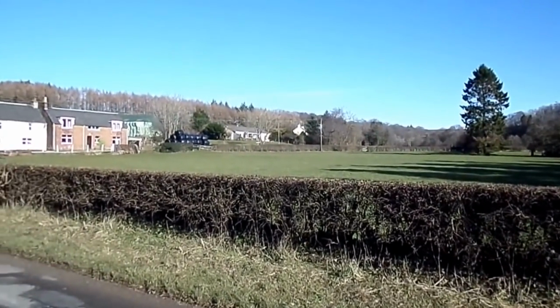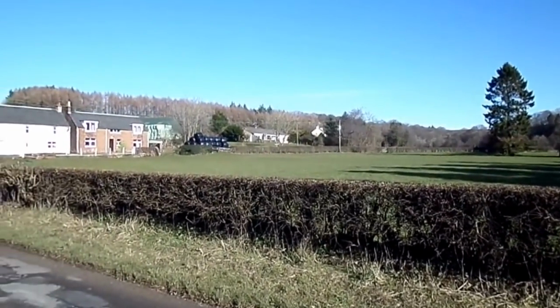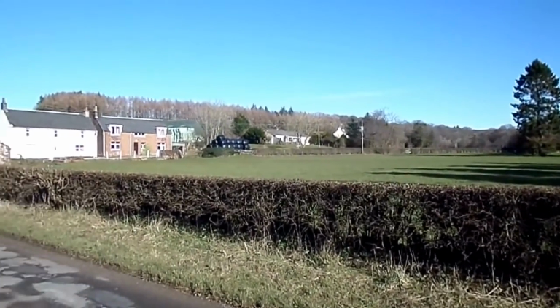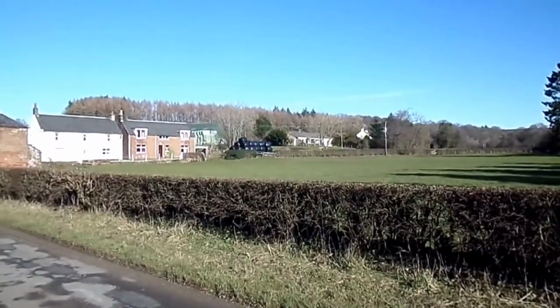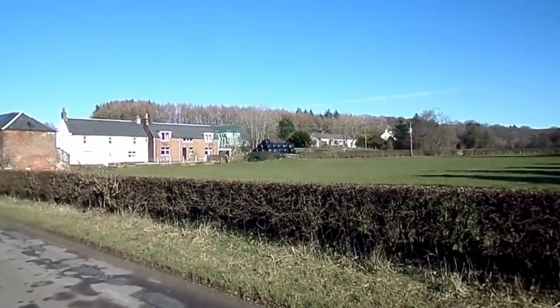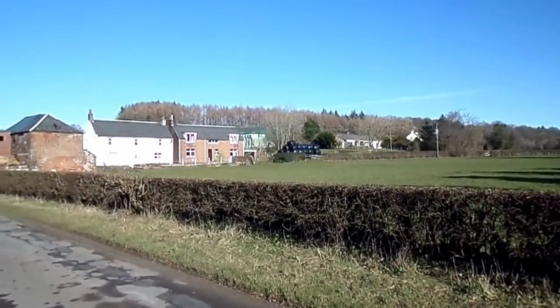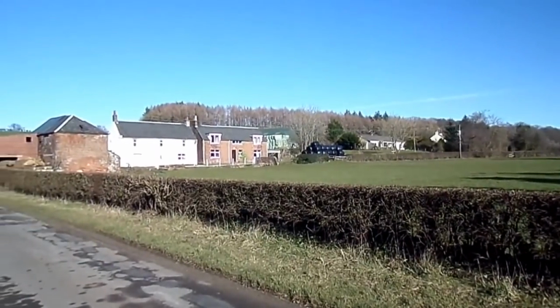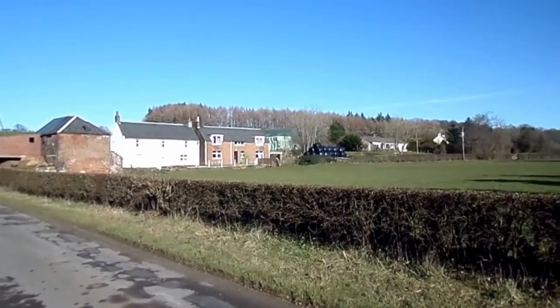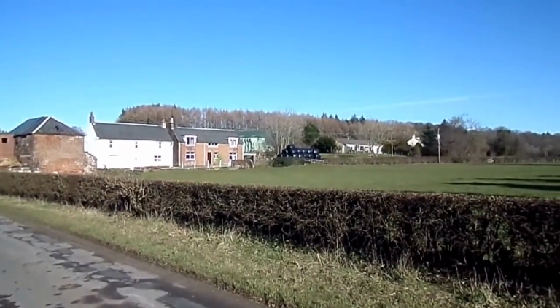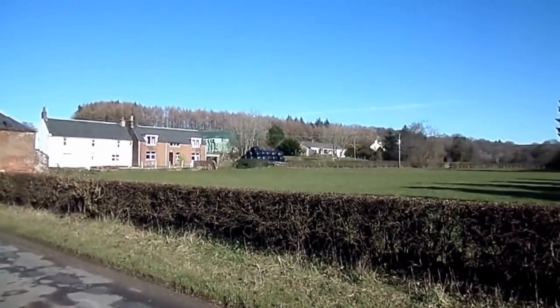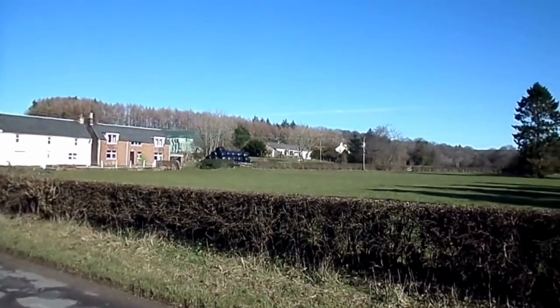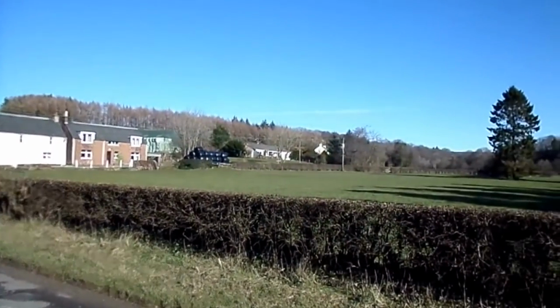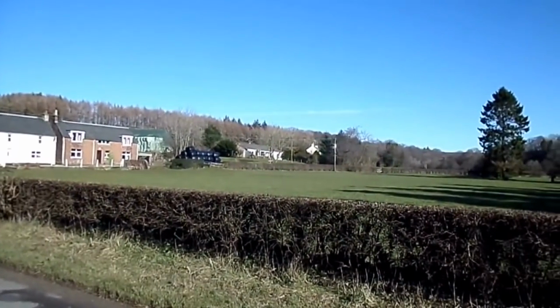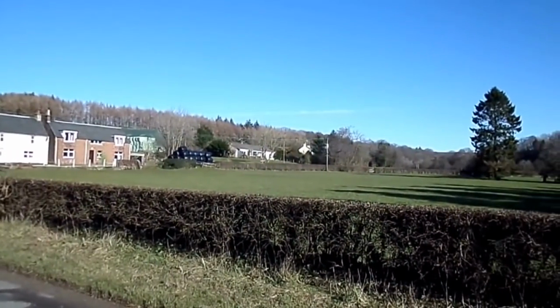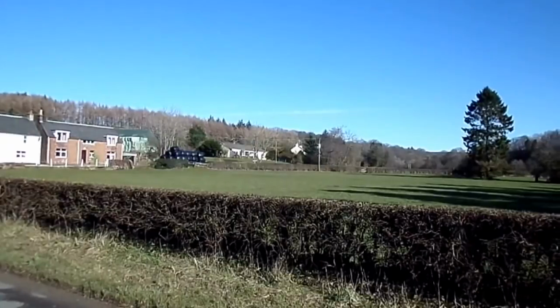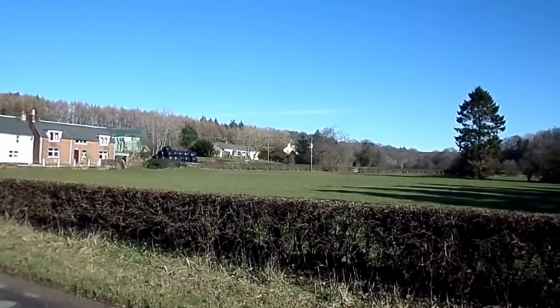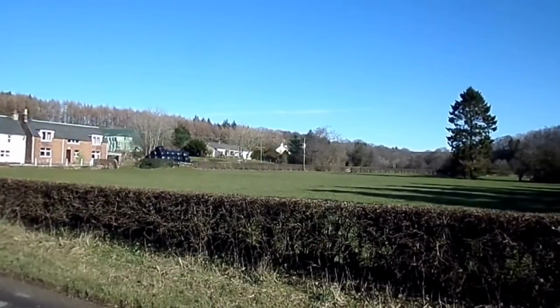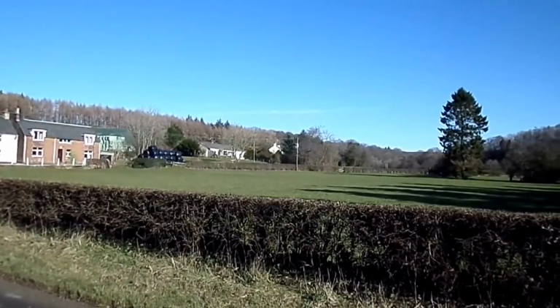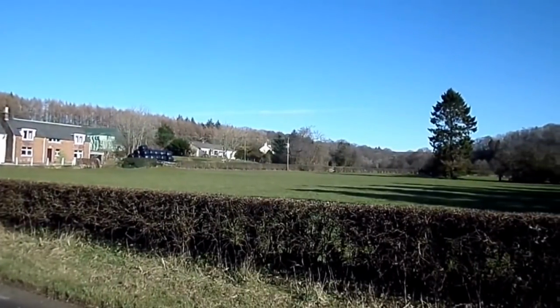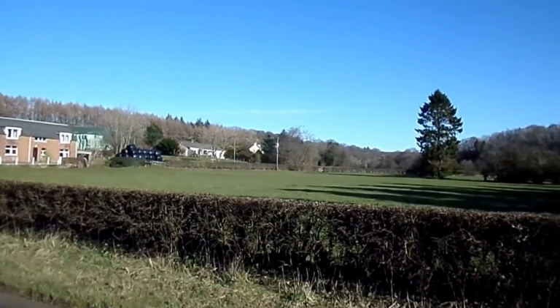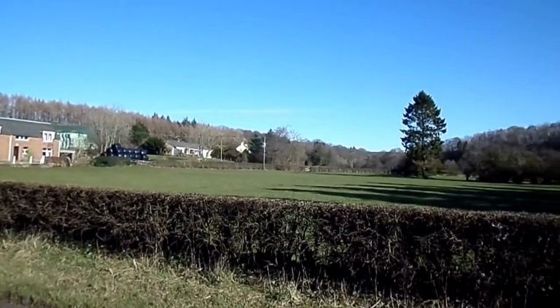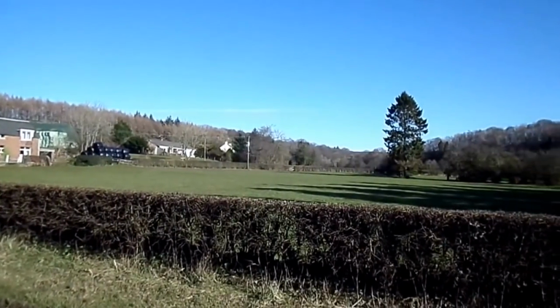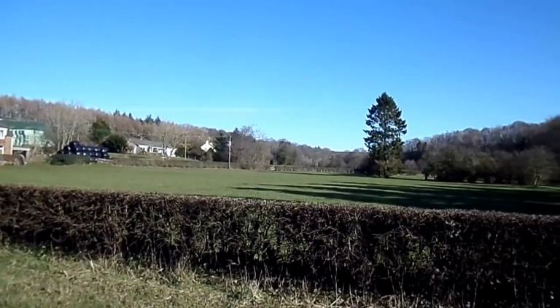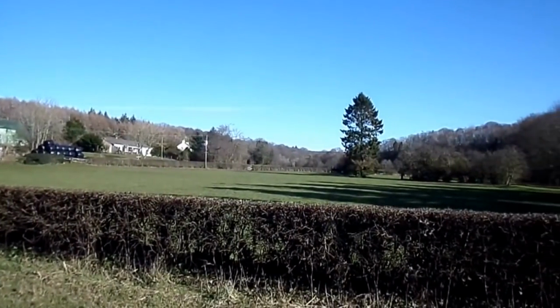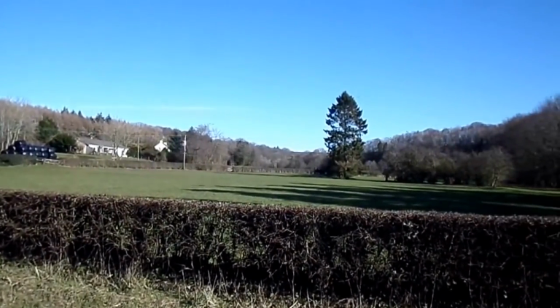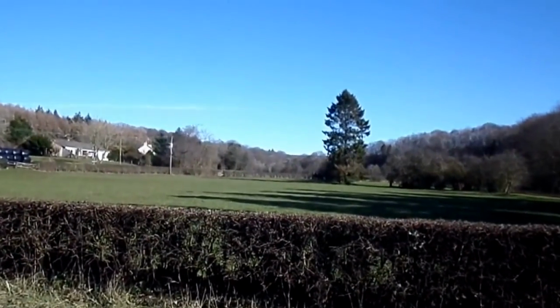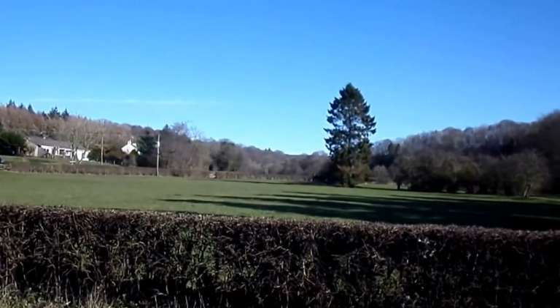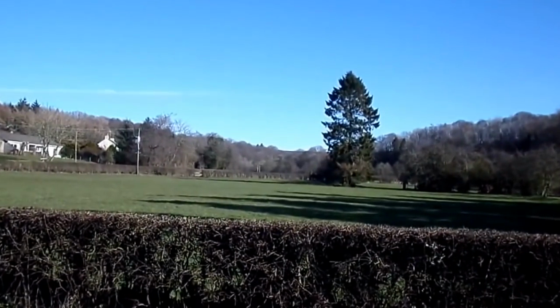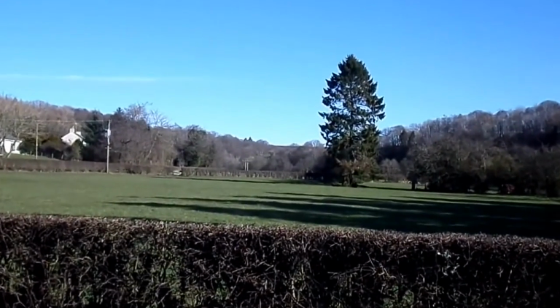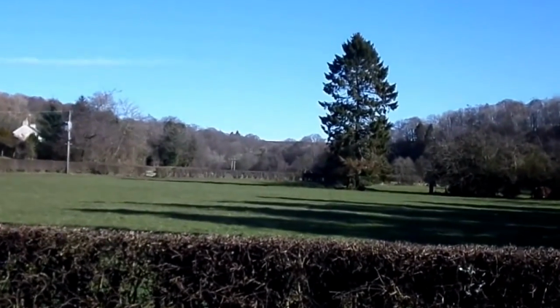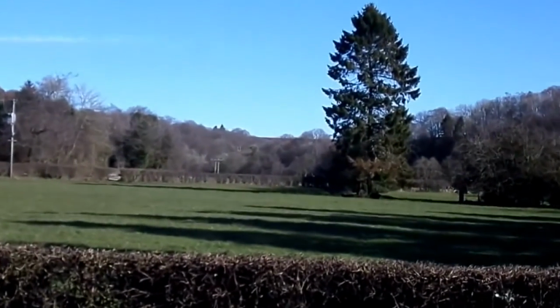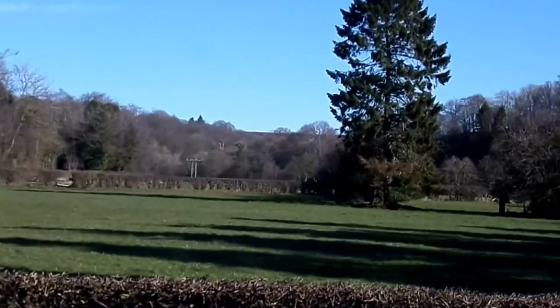There used to be a timber mill up here. In the distance there was a large woolen mill that used to employ quite a large number of people at one time. Just in the distance there is the Ballochmyle Railway Viaduct.